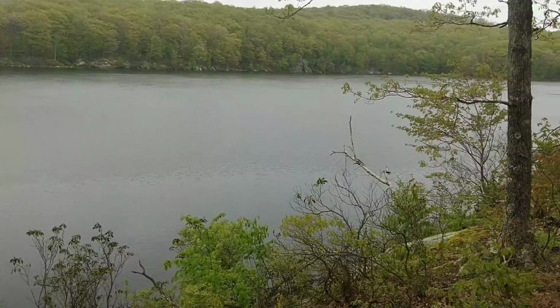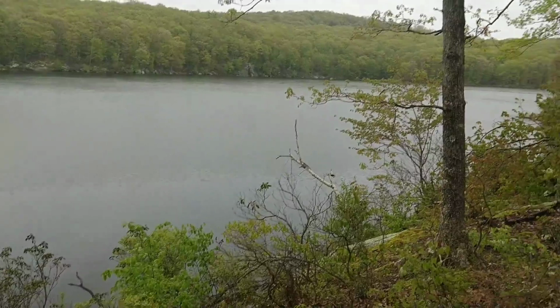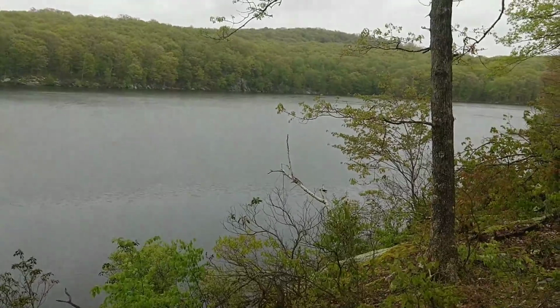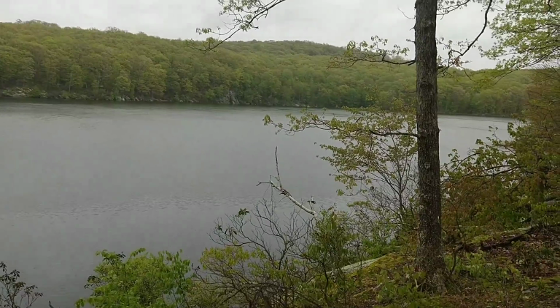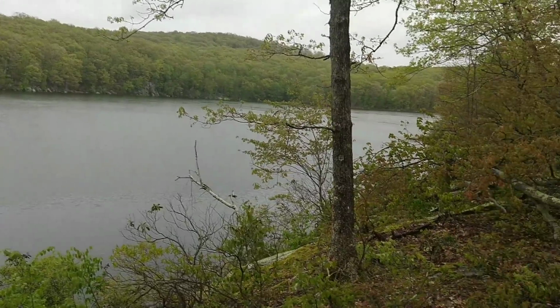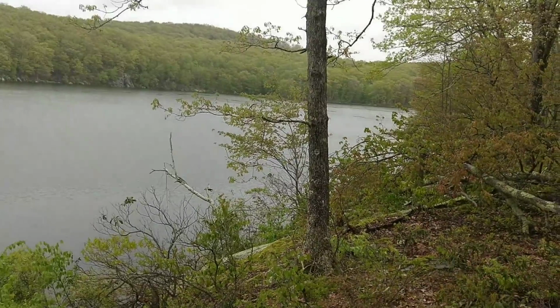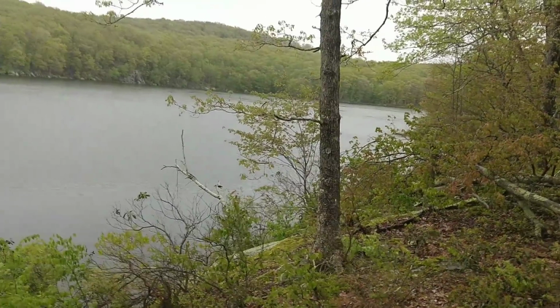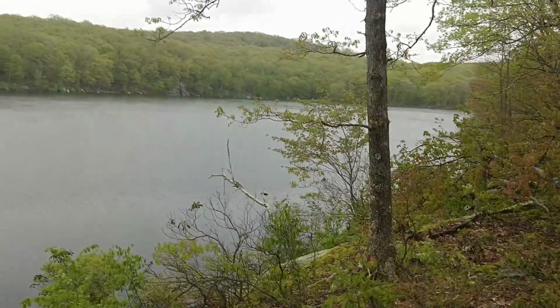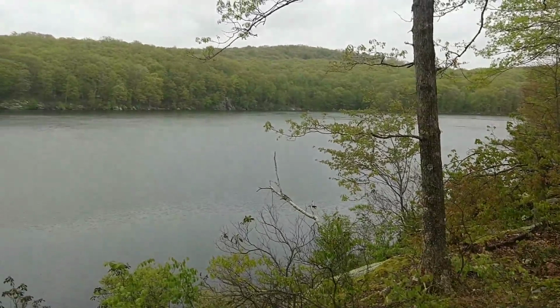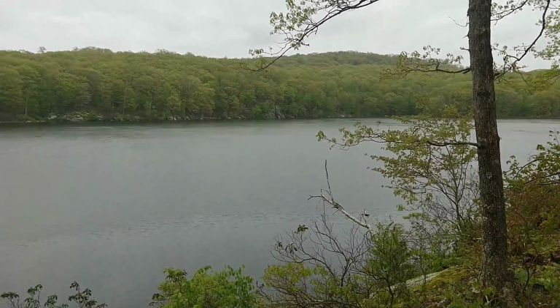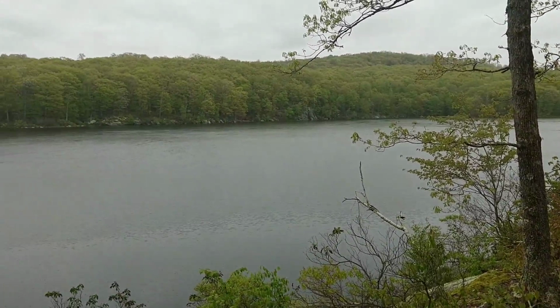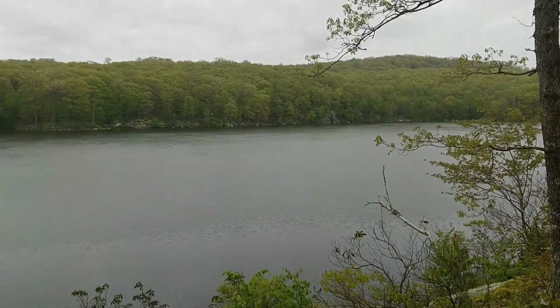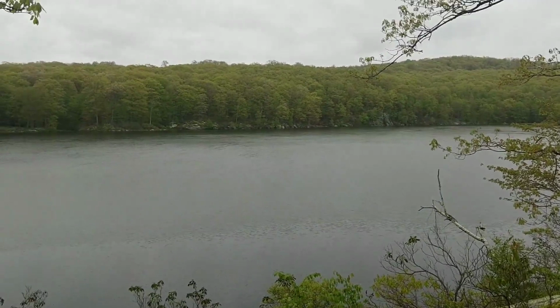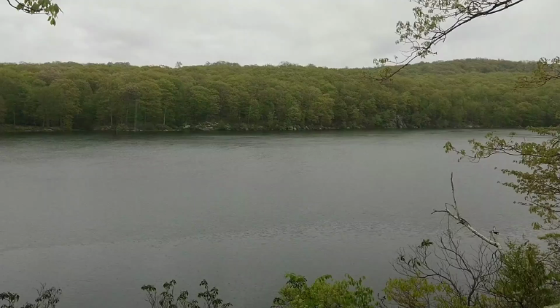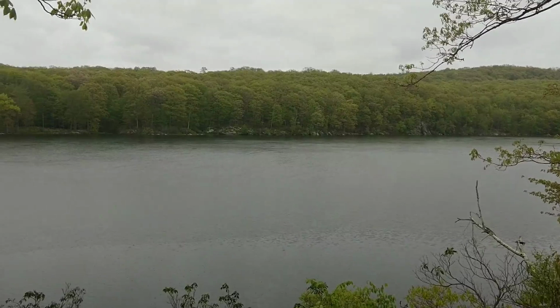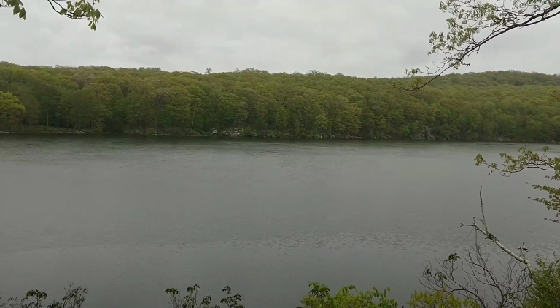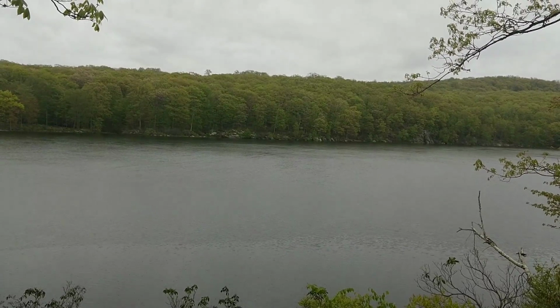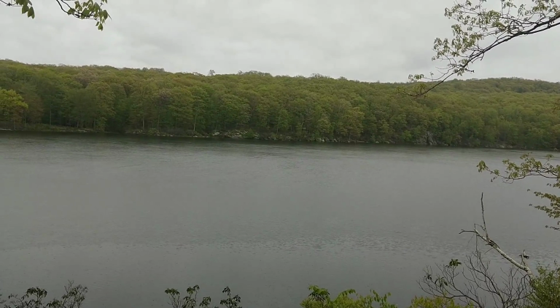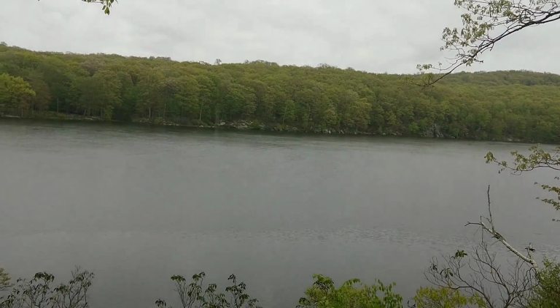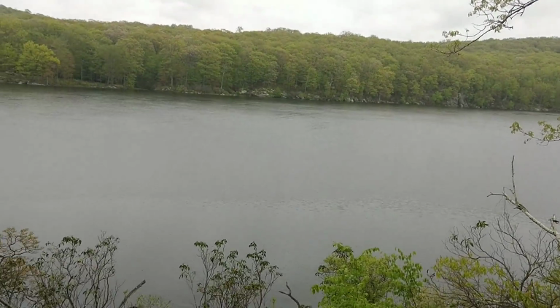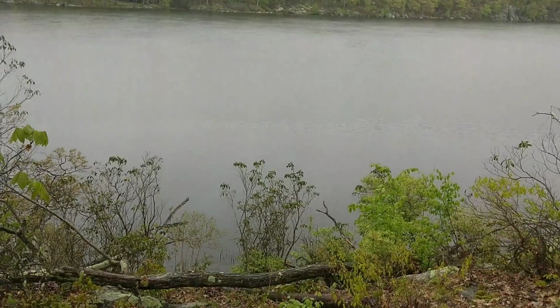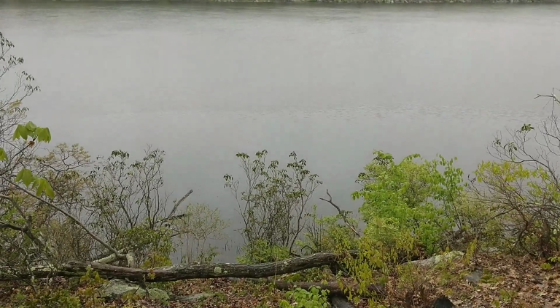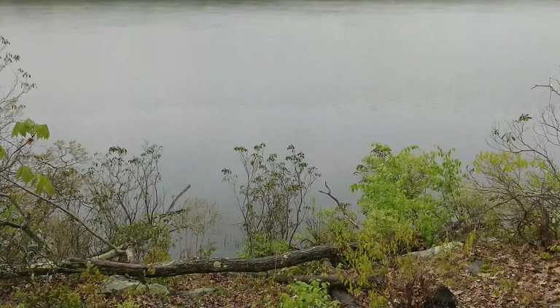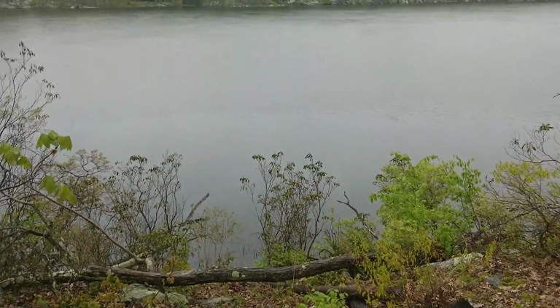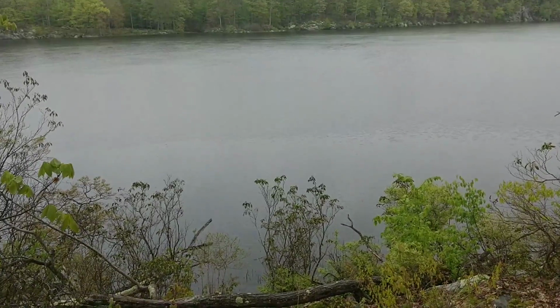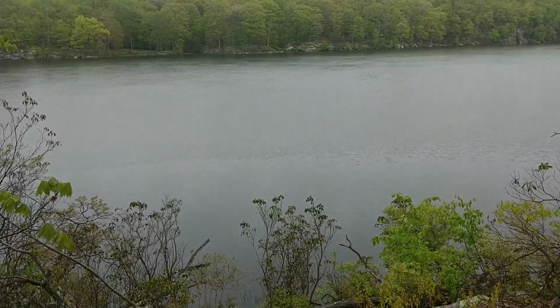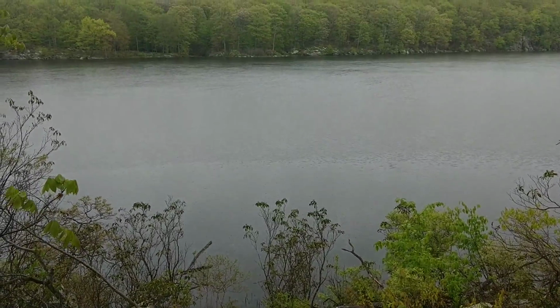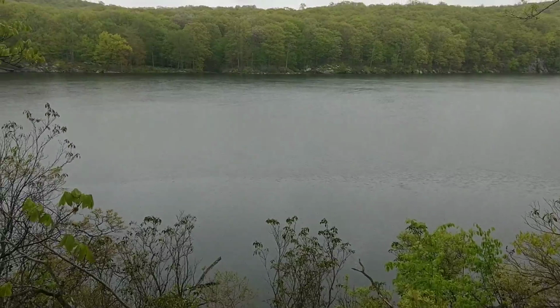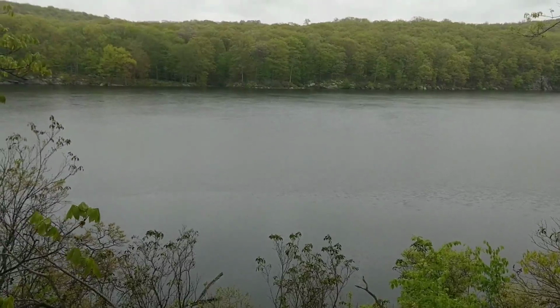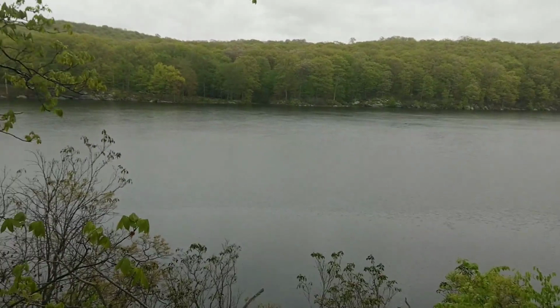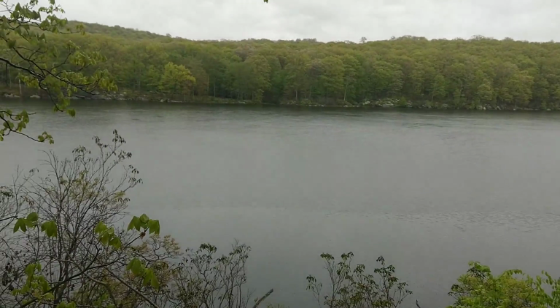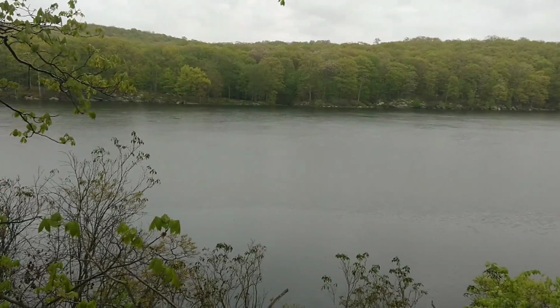This is Nuclear Lake. I guess they had a plutonium research site somewhere nearby or something, so I wonder if there's any three-eyed fish in there — if you know the reference.